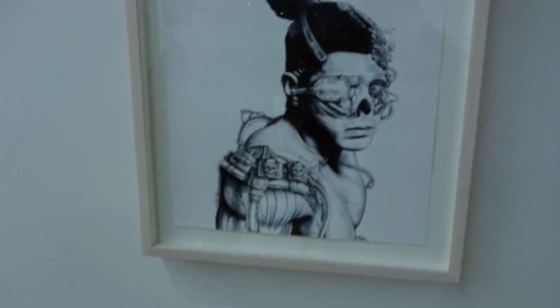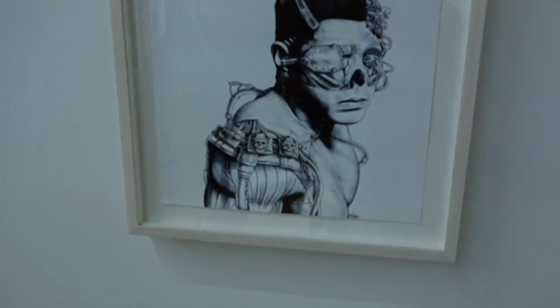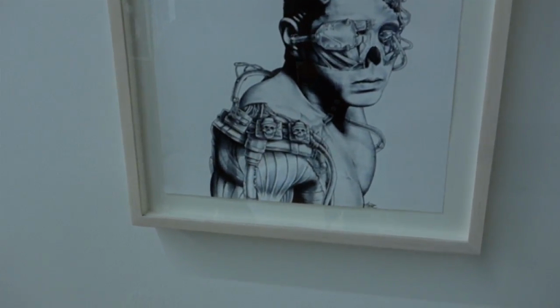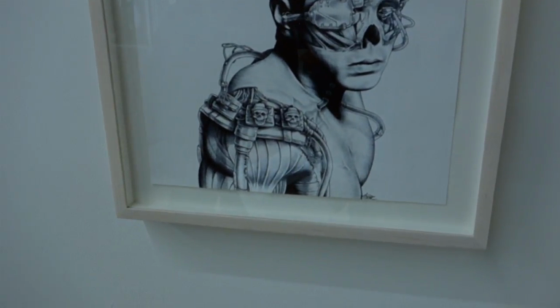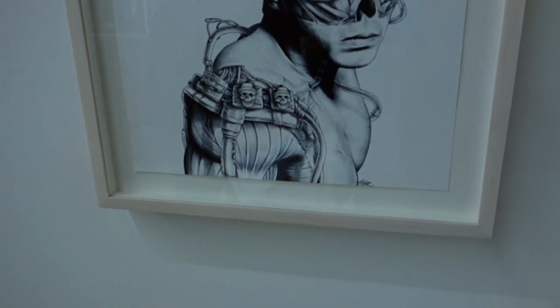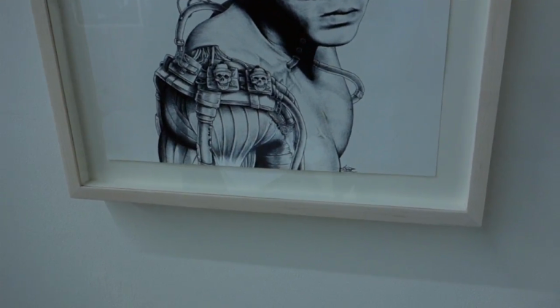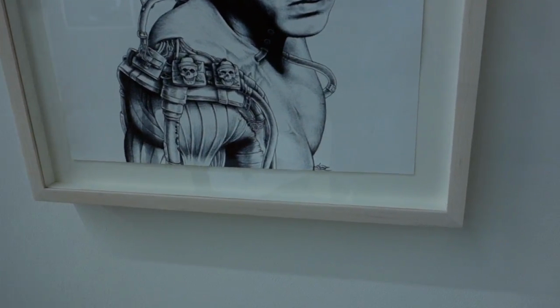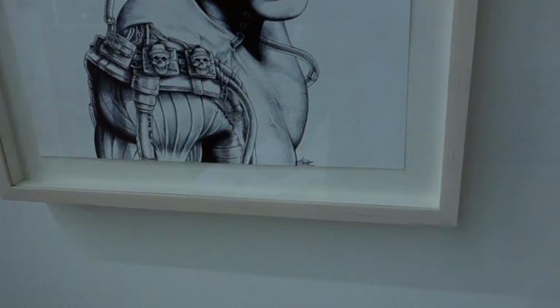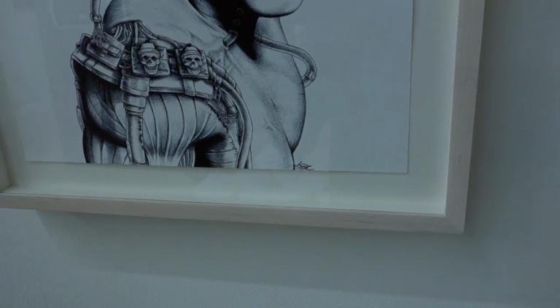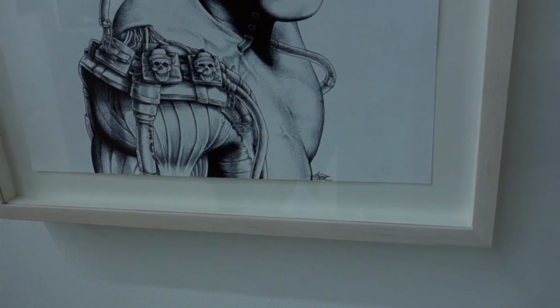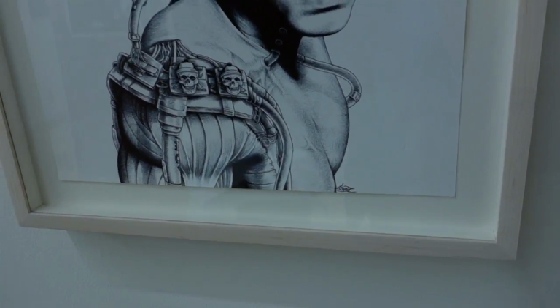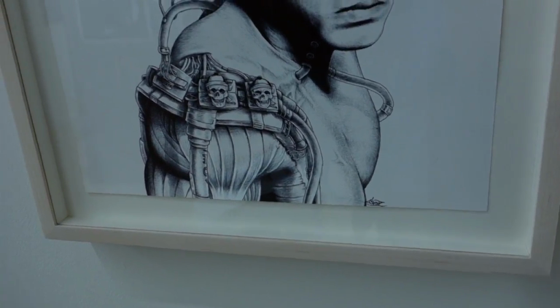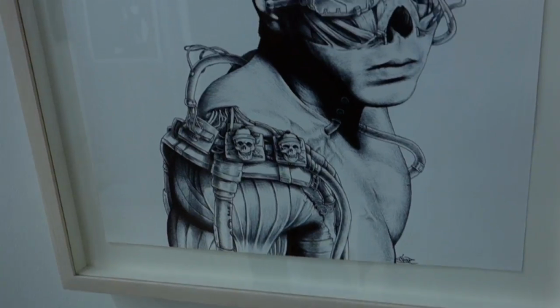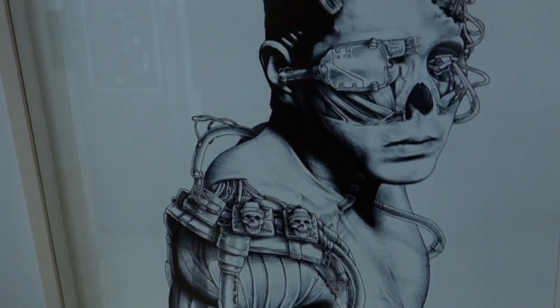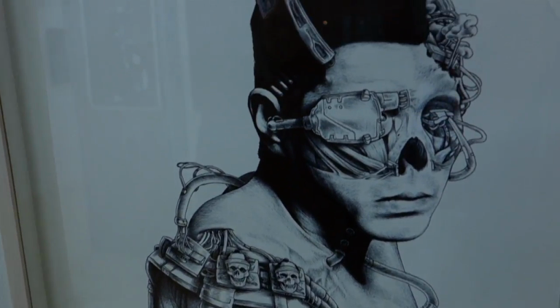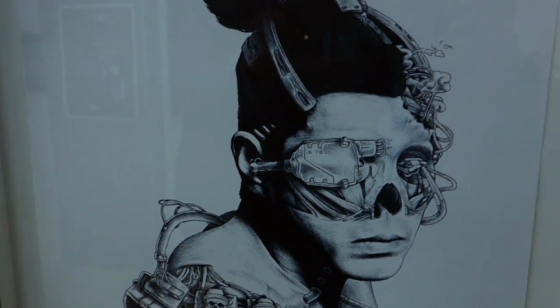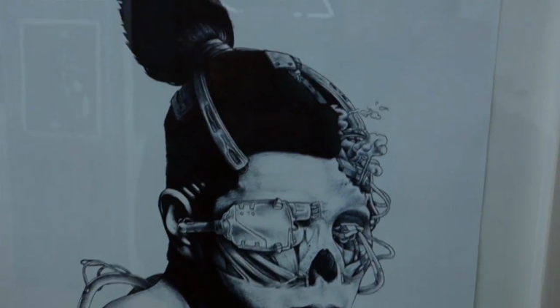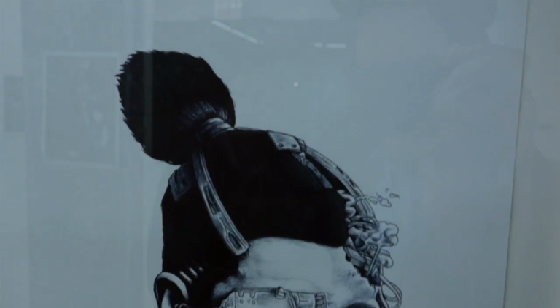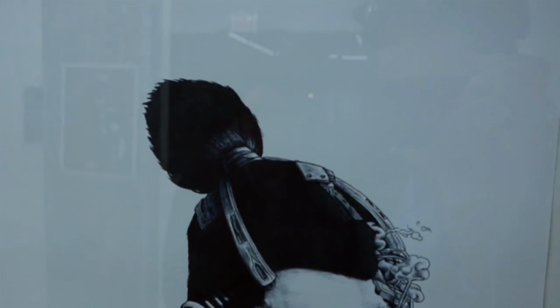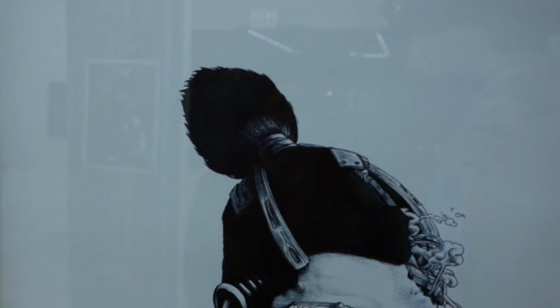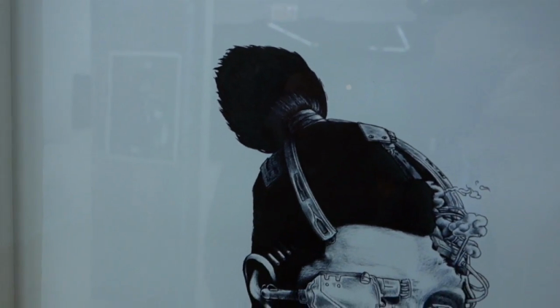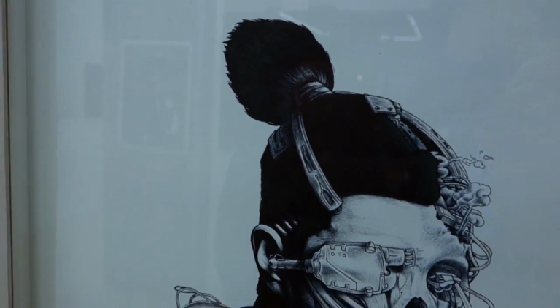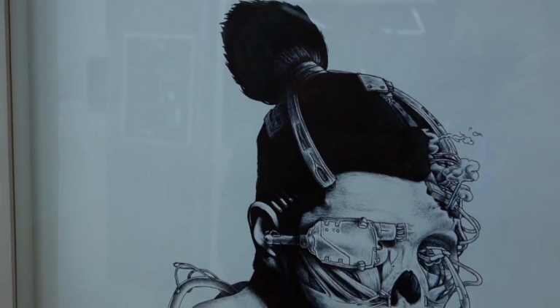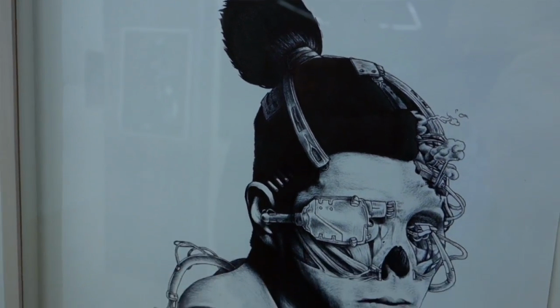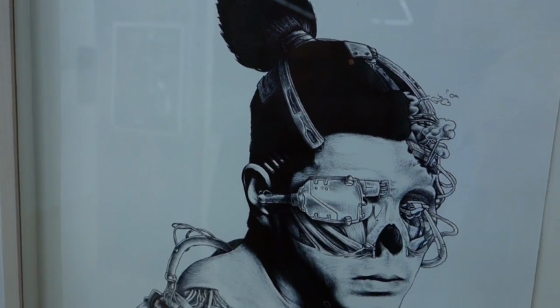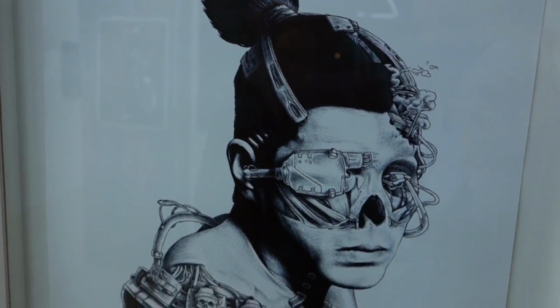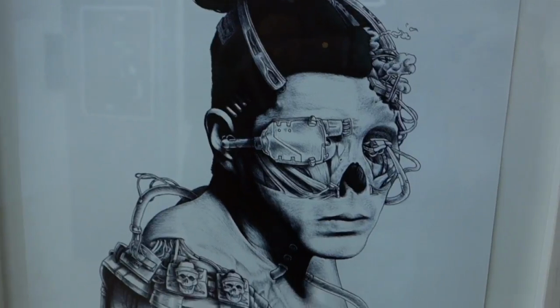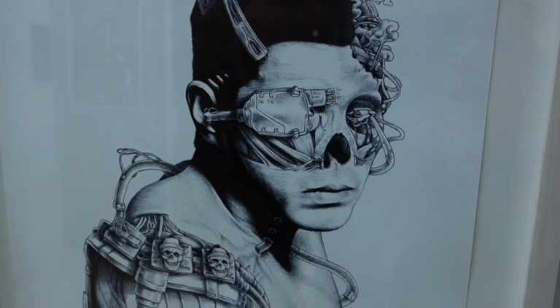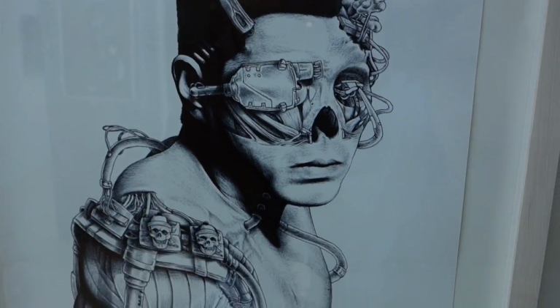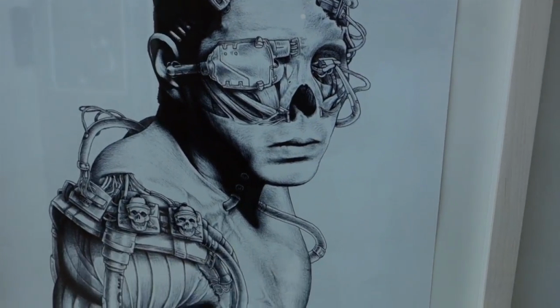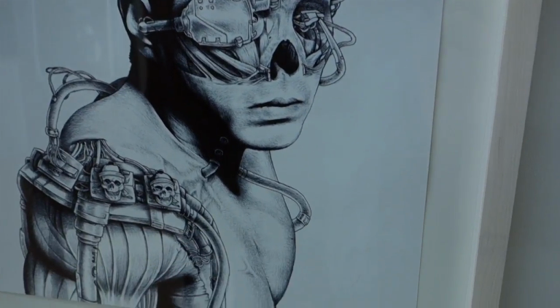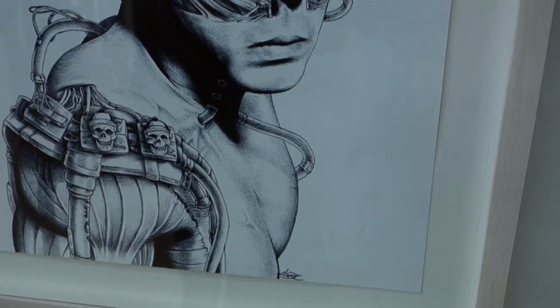This is a South African artist, Jamie Van Ziel. This is a Cybernetic Samurai pen on paper.